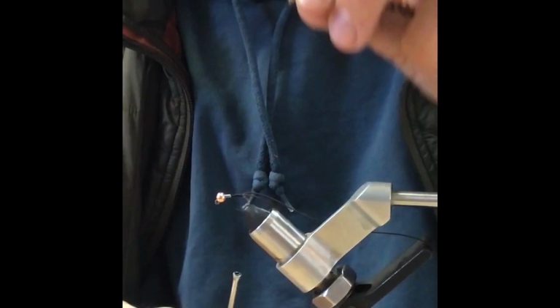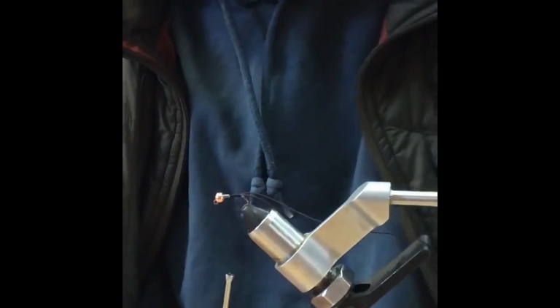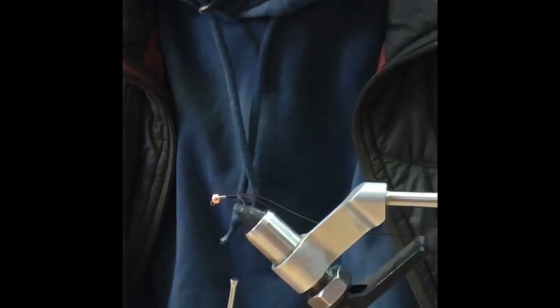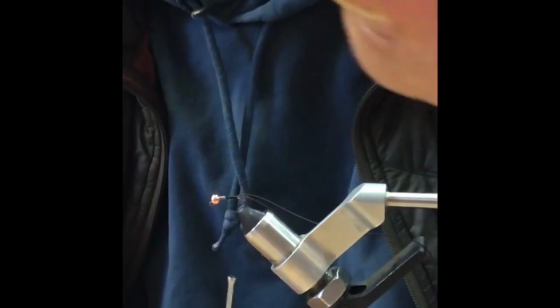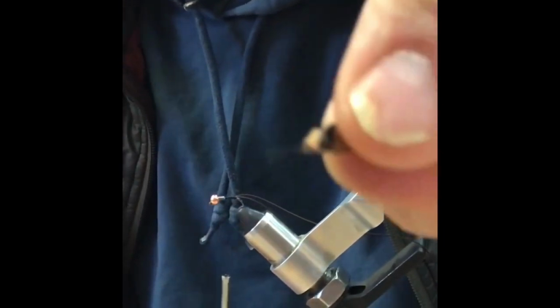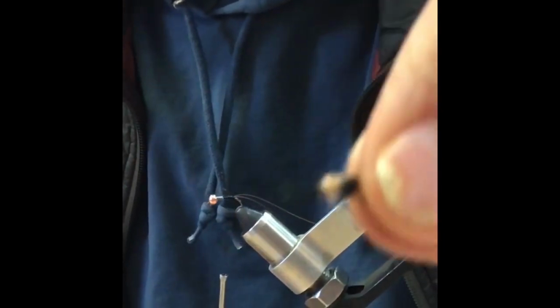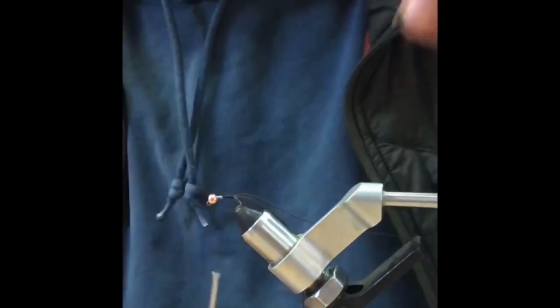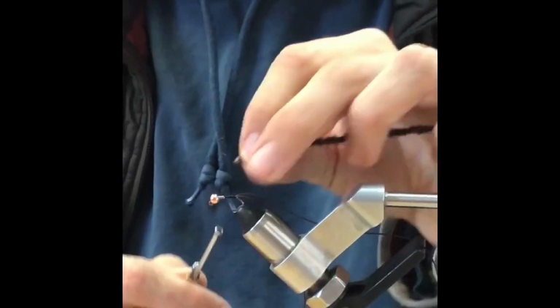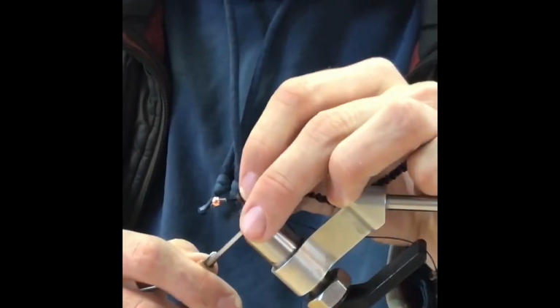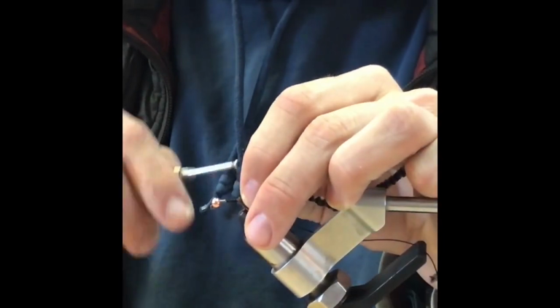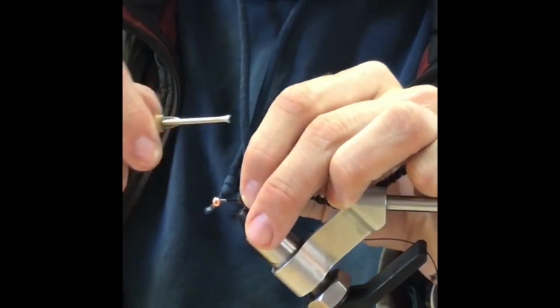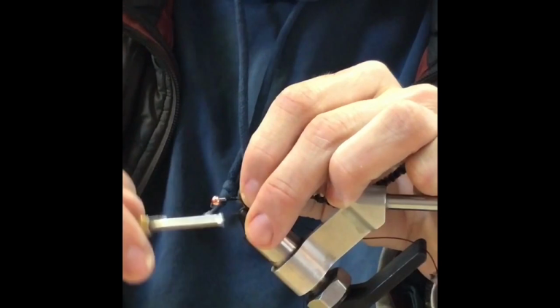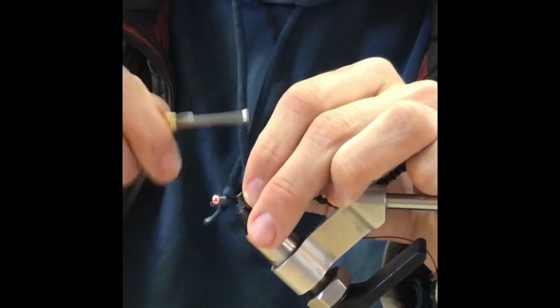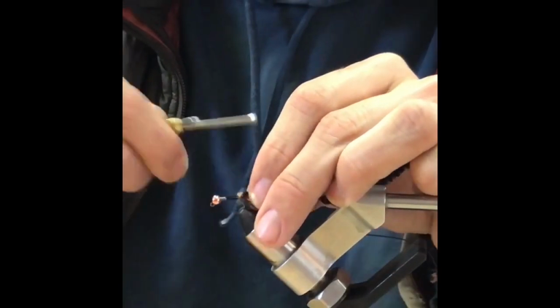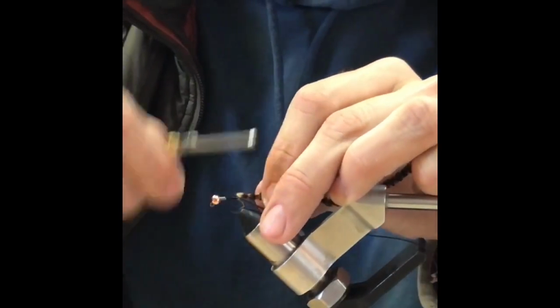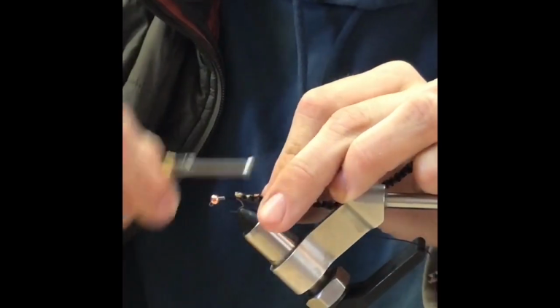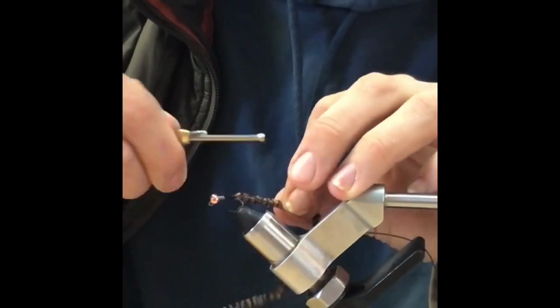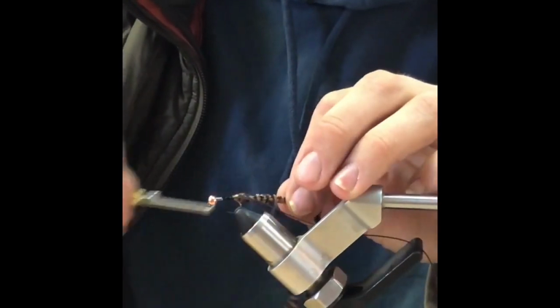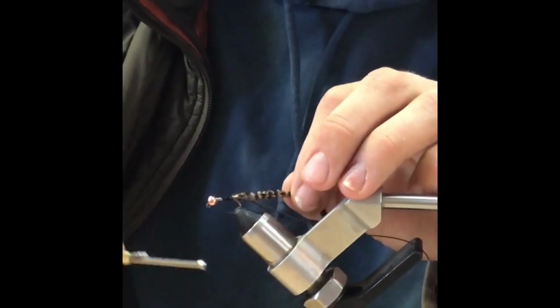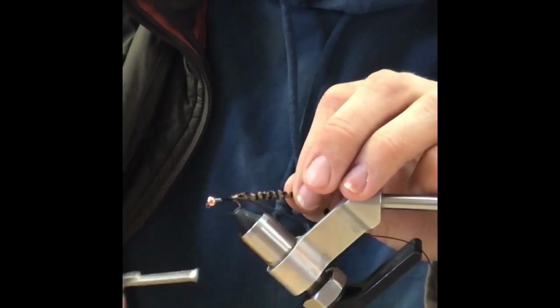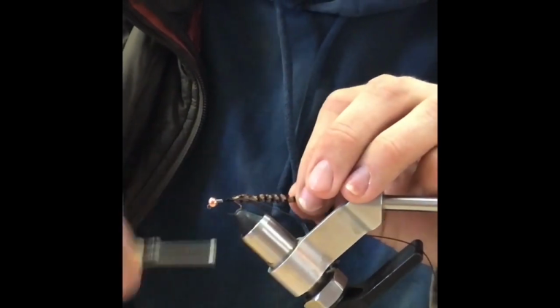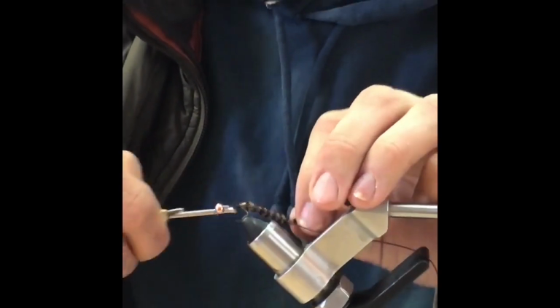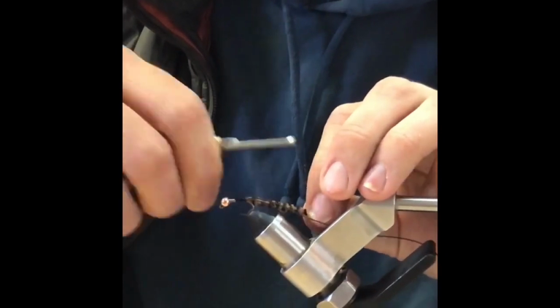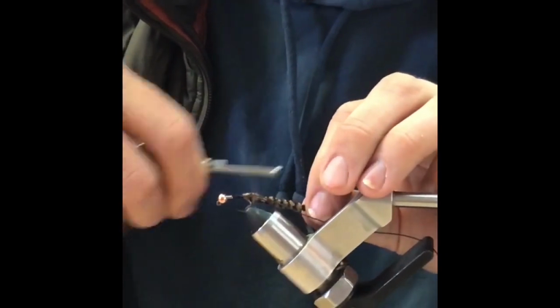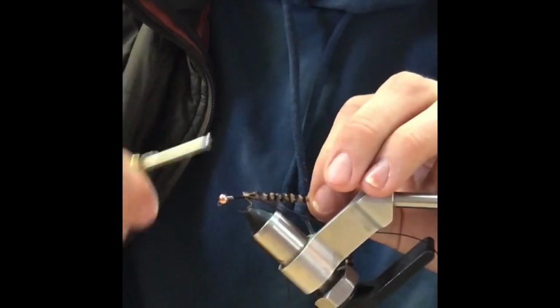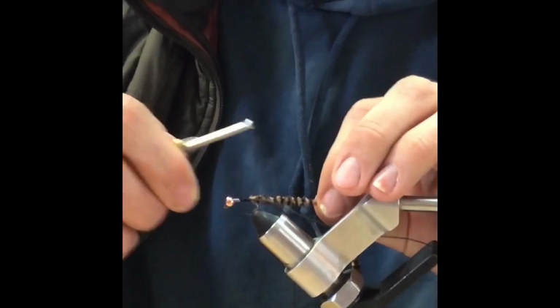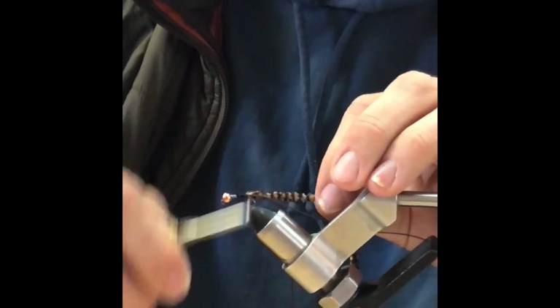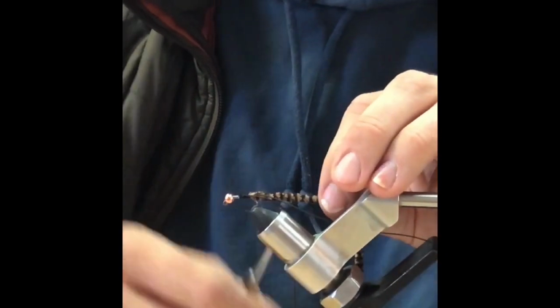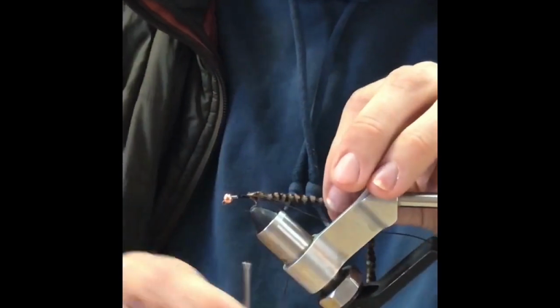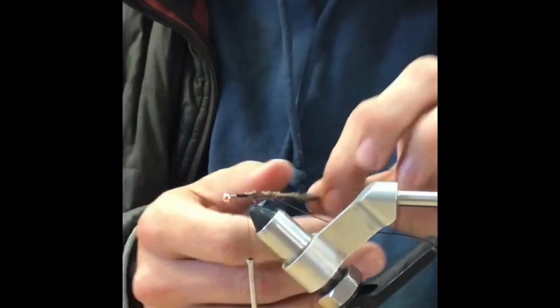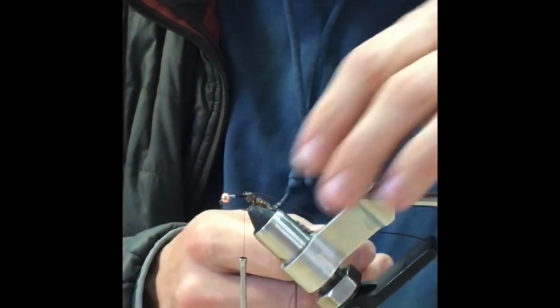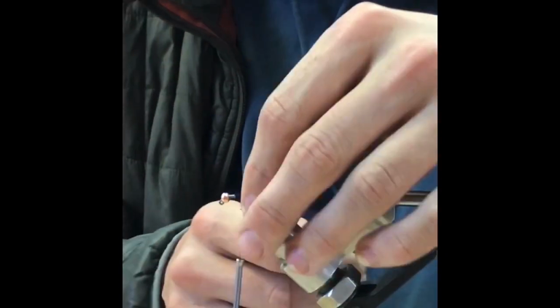Strip a little bit of the chenille off of the core there, tie that in, and then leave your thread right there hanging at that back tie-in point.